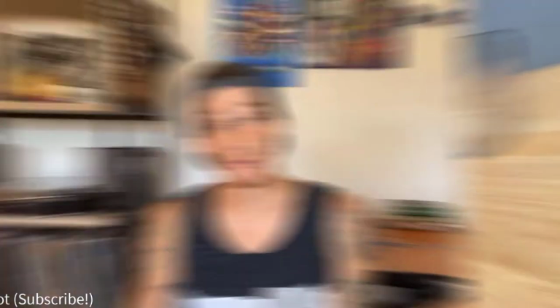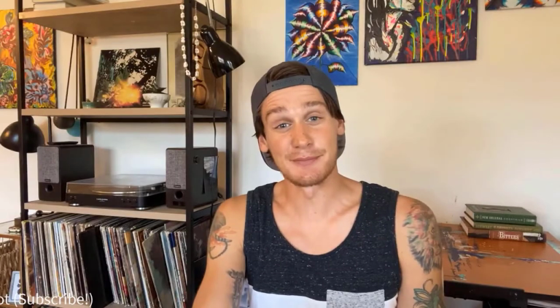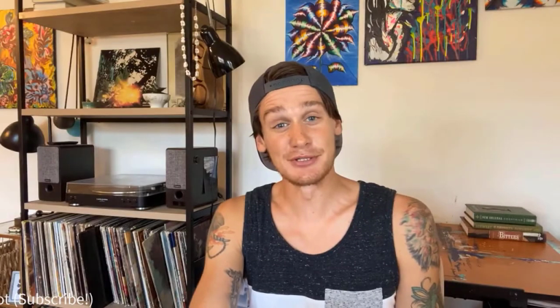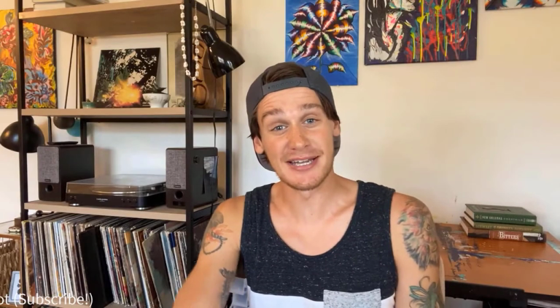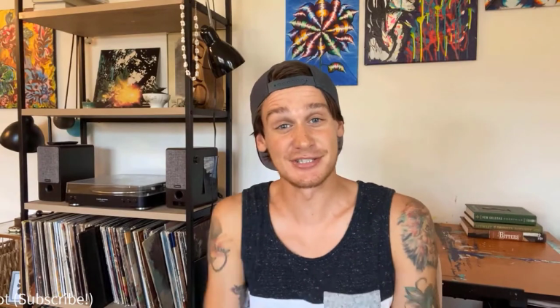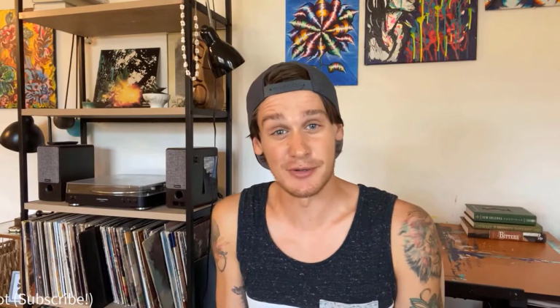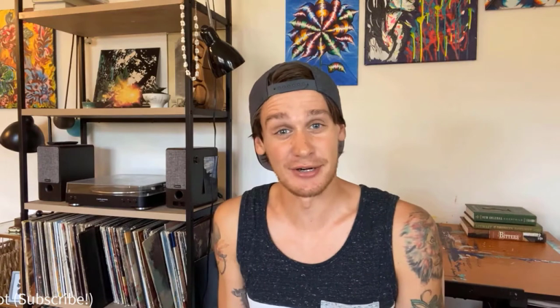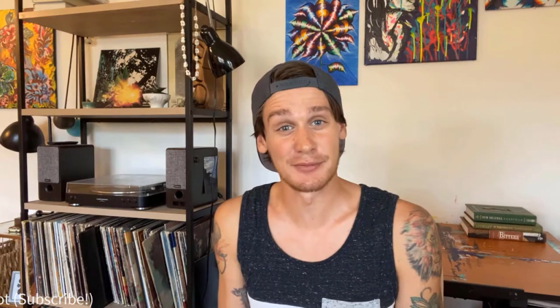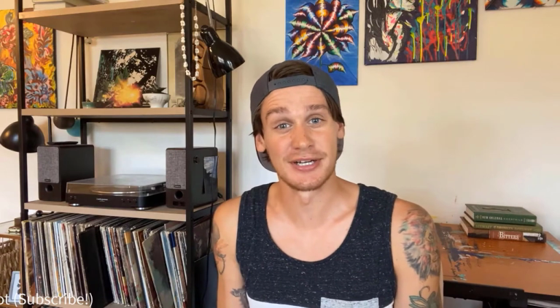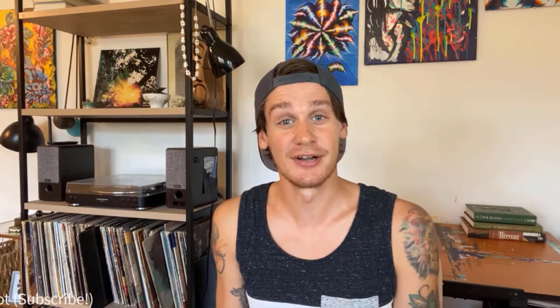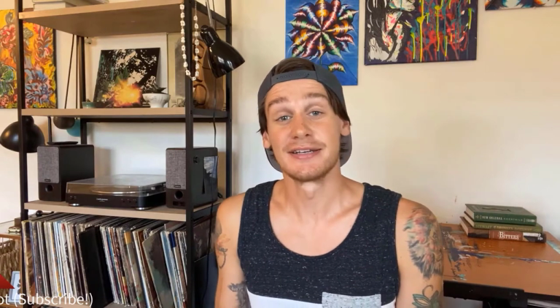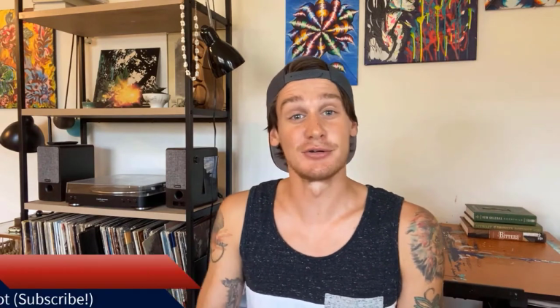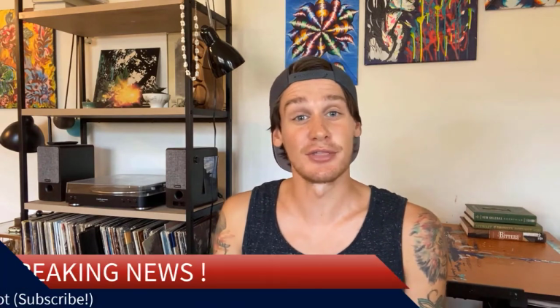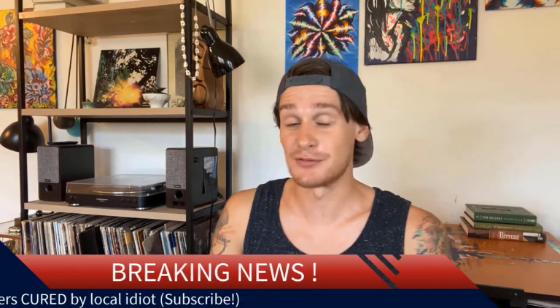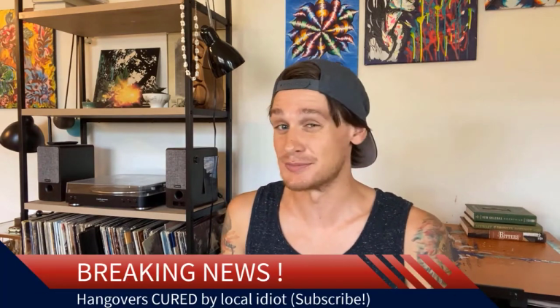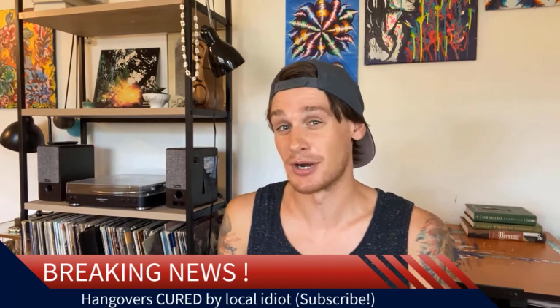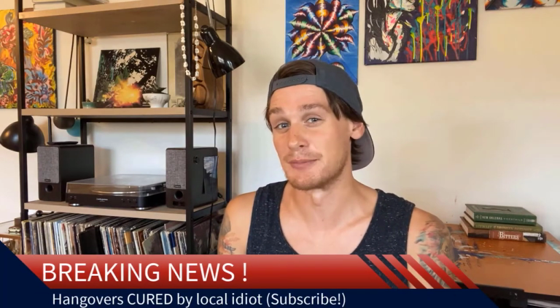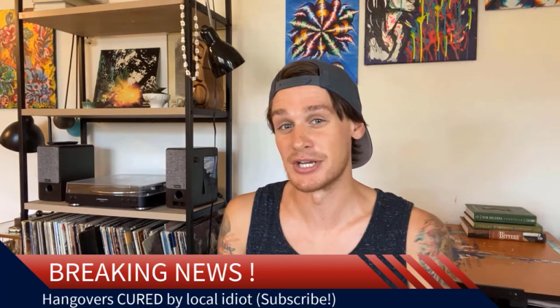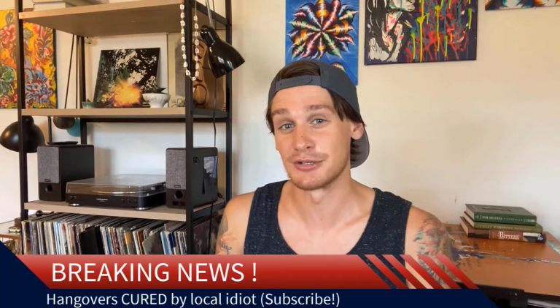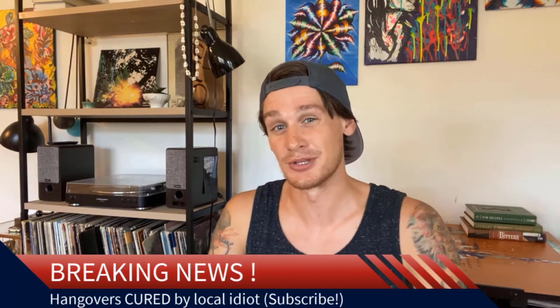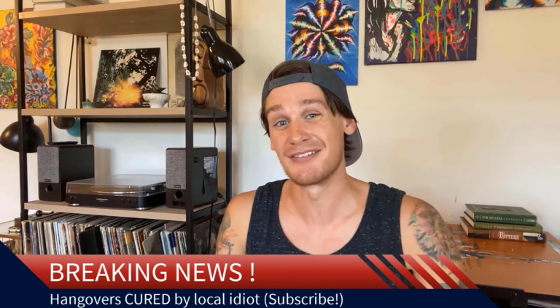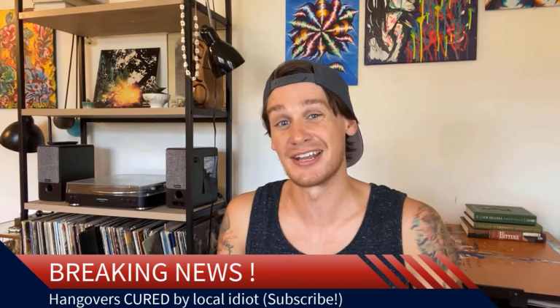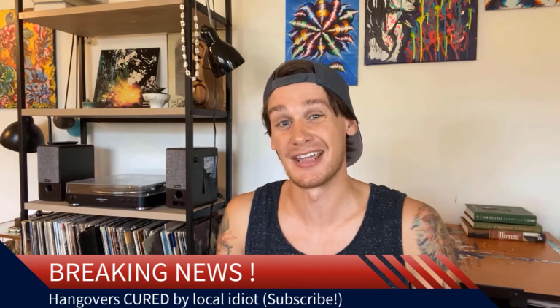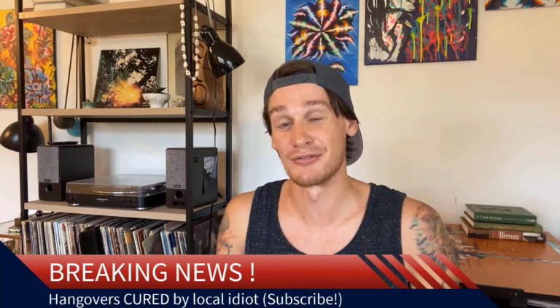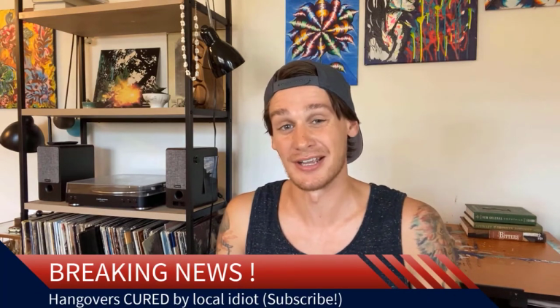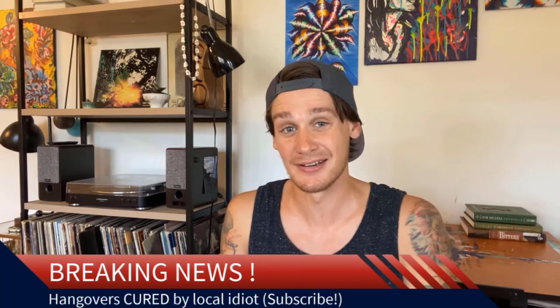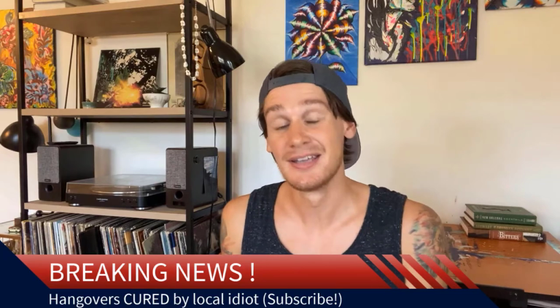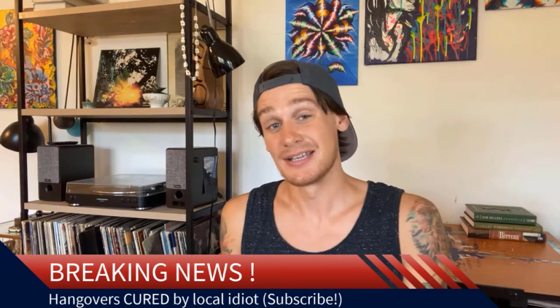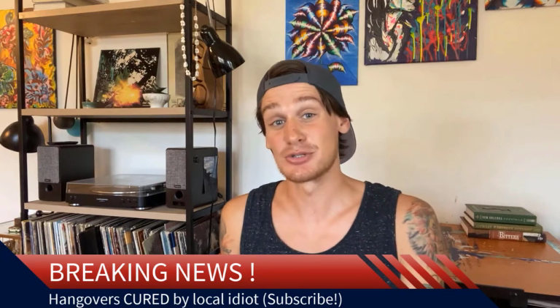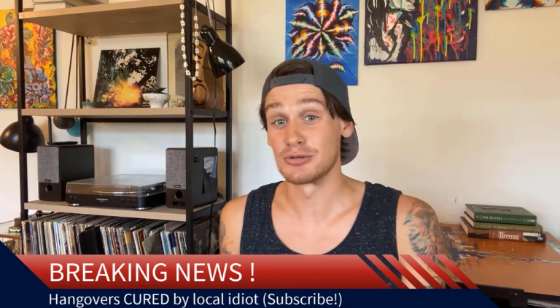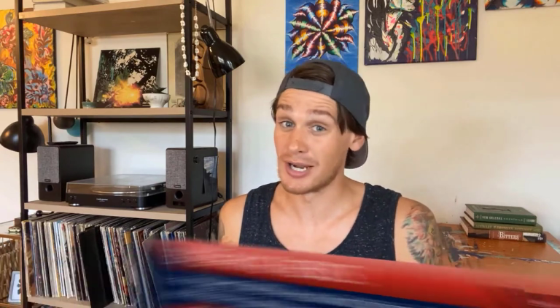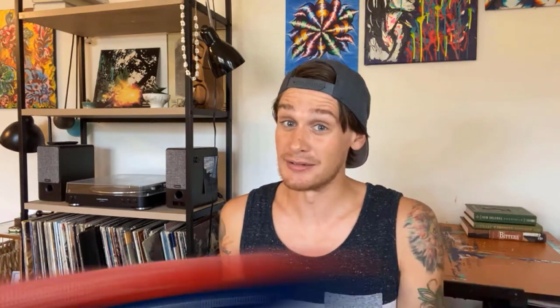What's up your booze bags? Just a quick interruption here. Did you know that if you subscribe to my channel, you will never get a hangover again? It's true — try it.